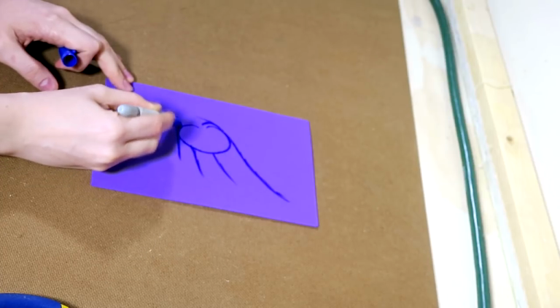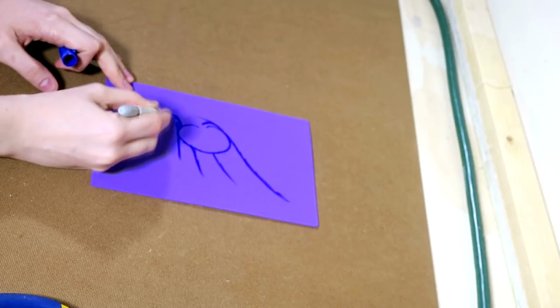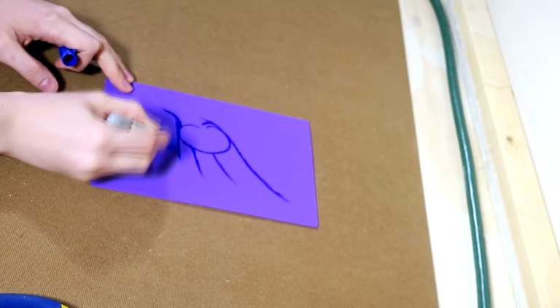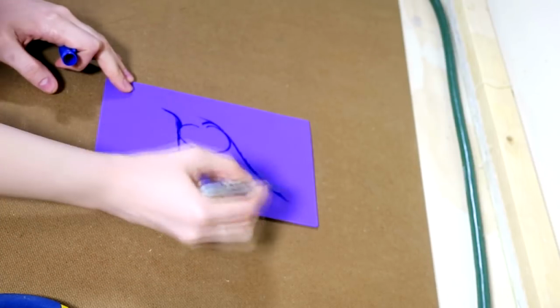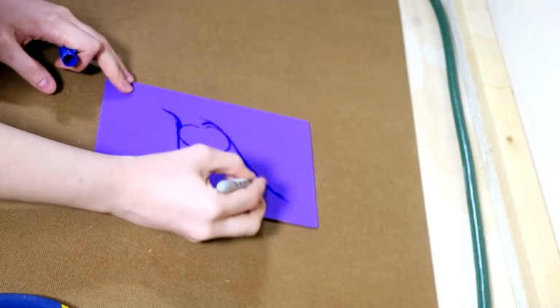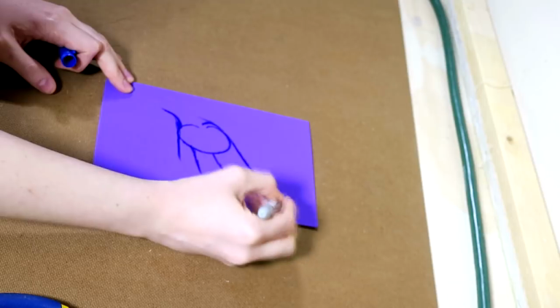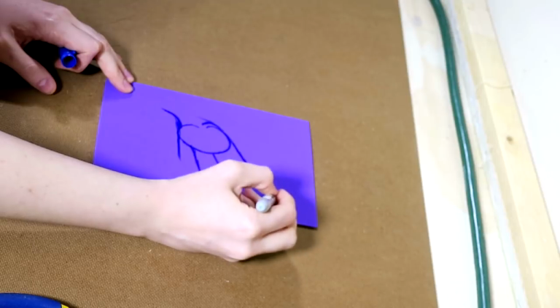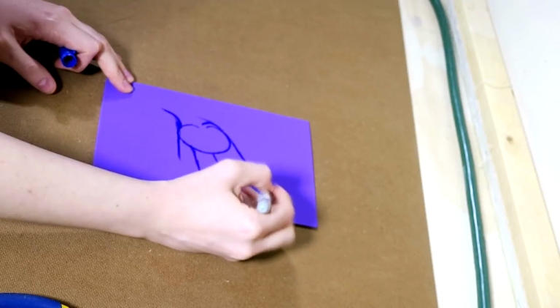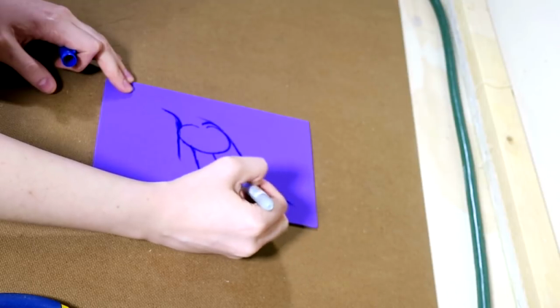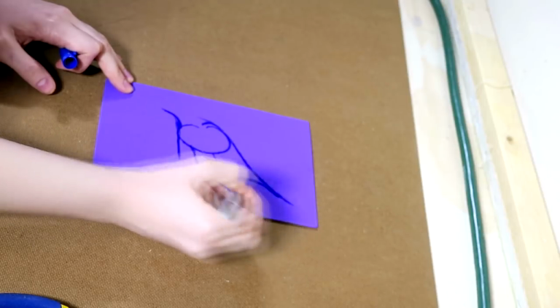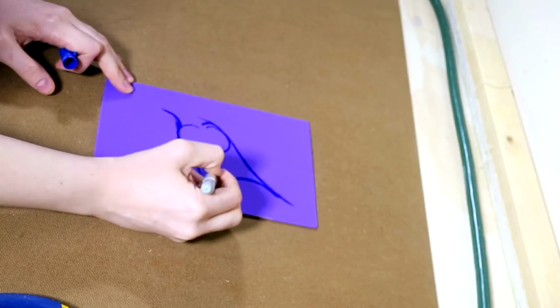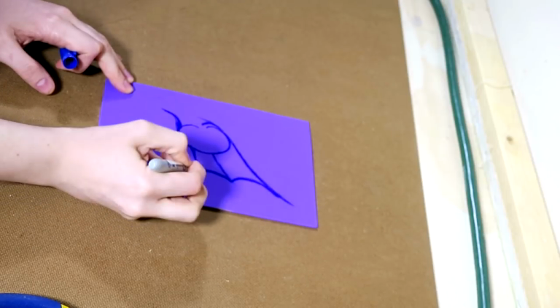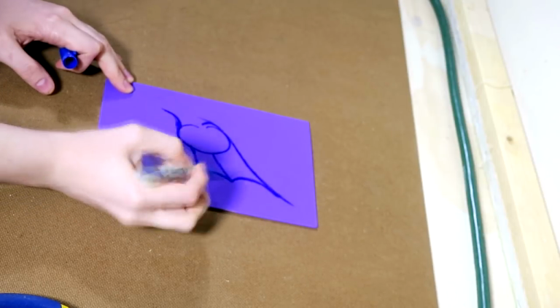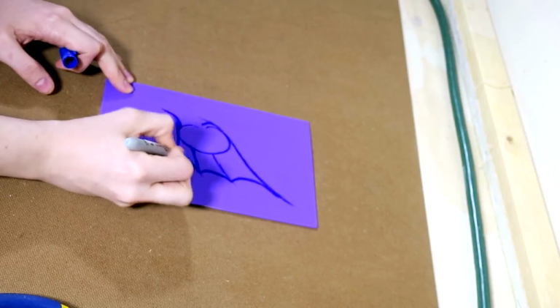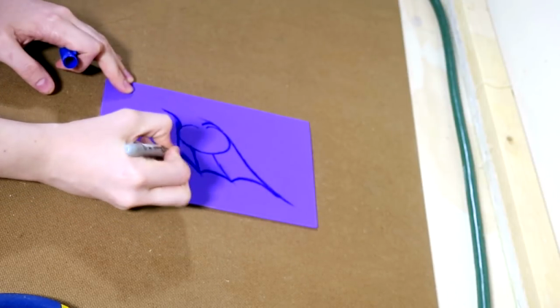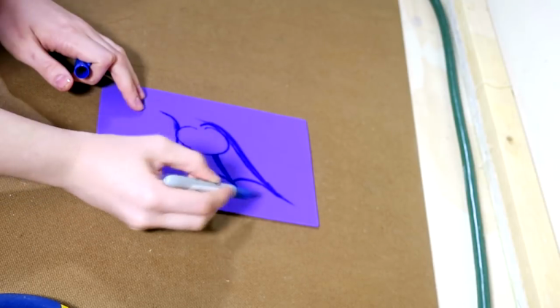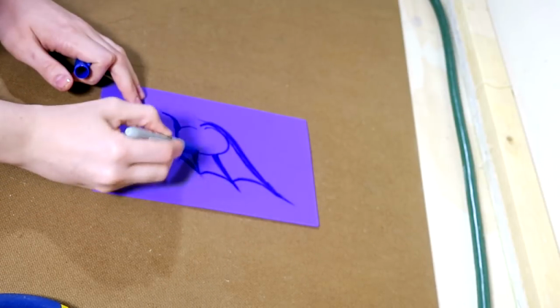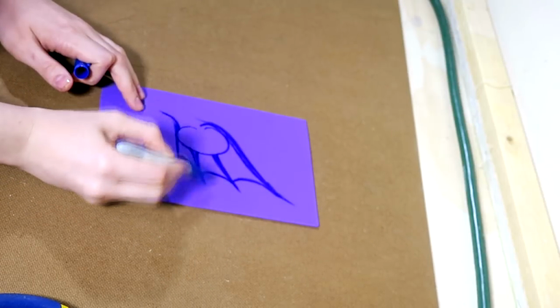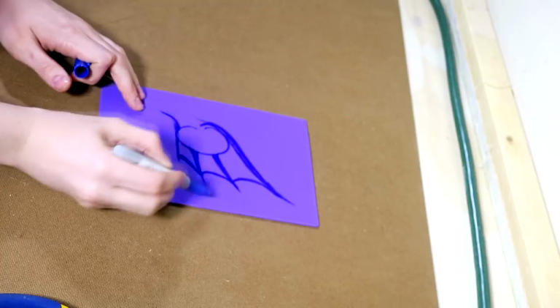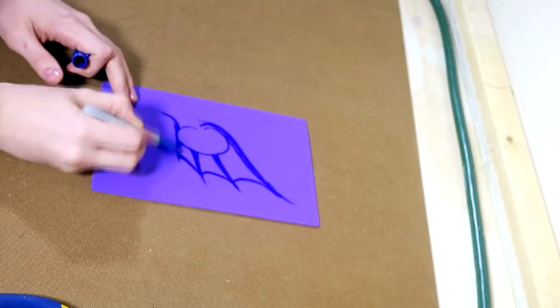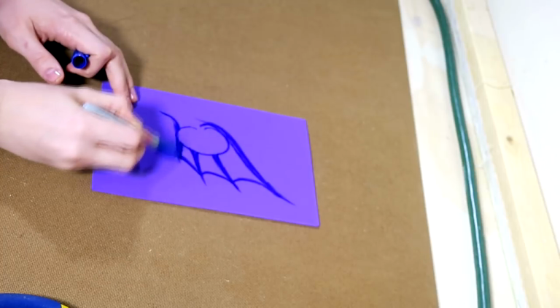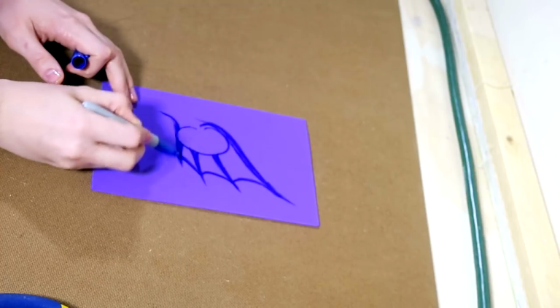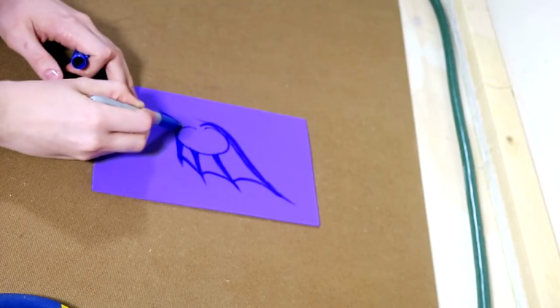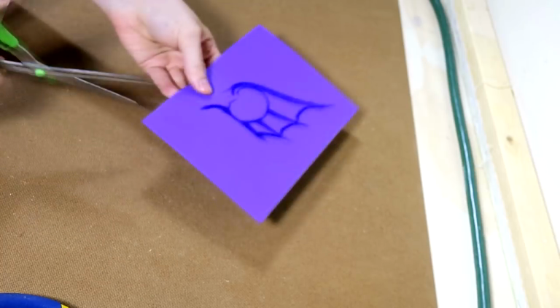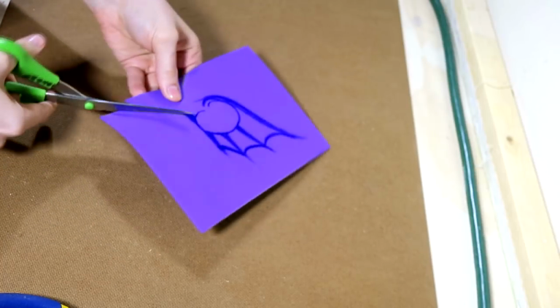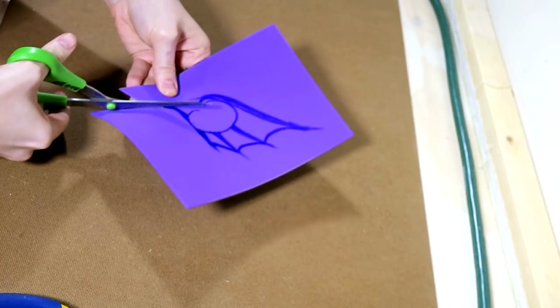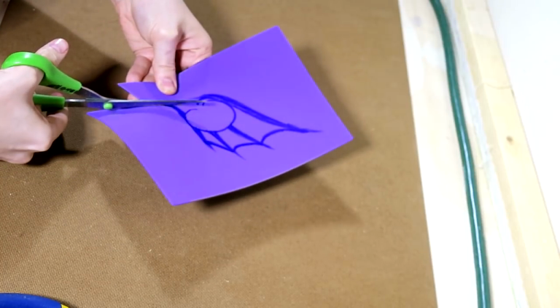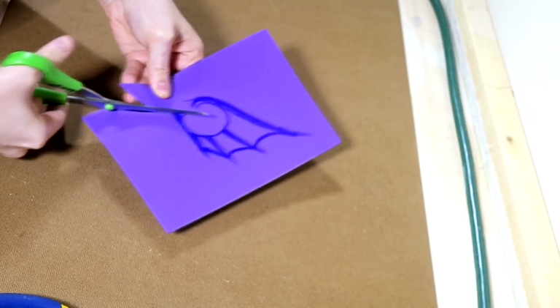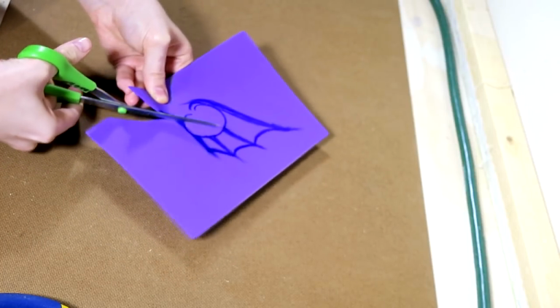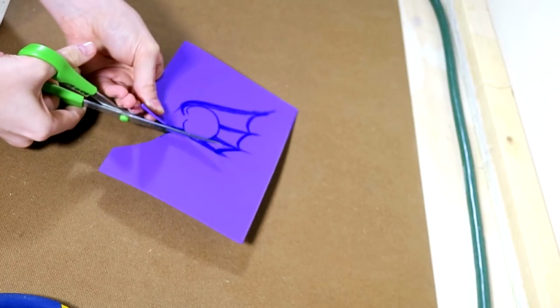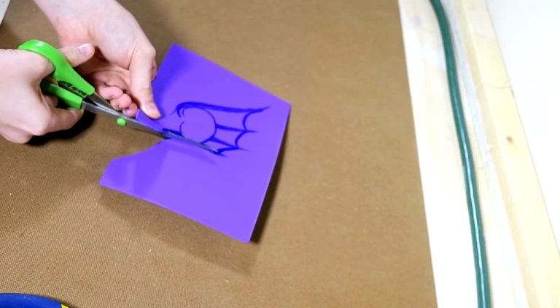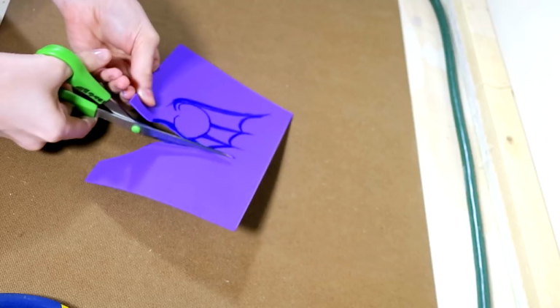I created the template for the ears on craft foam. You can see I sketched out where the webbing will eventually go, but that isn't necessary for the template — that was just to give me a better idea. Then I thickened the lines and edges where I wanted to cut out to create the actual skeleton for the shape we're going to build.